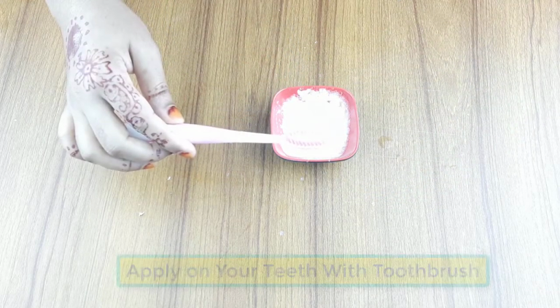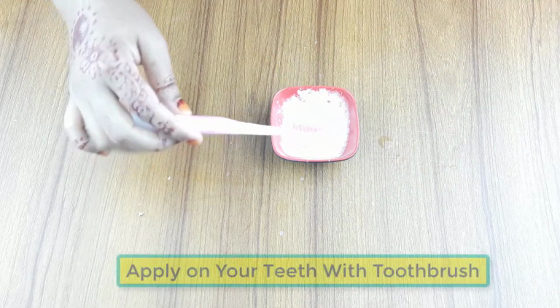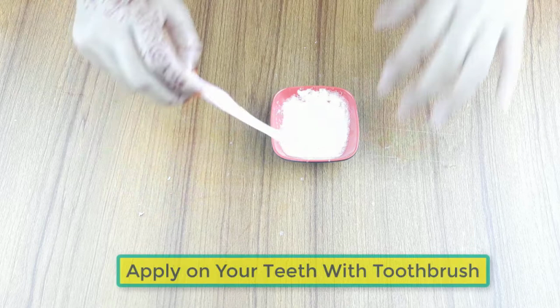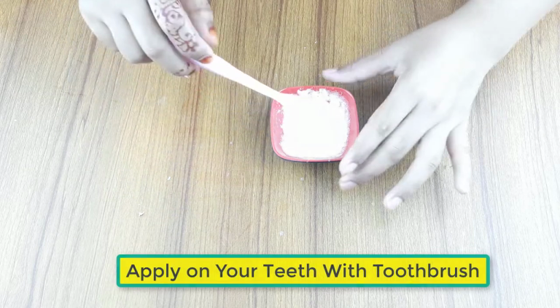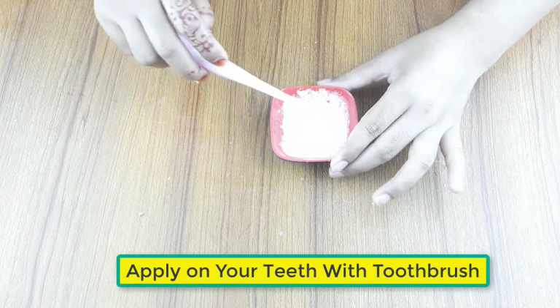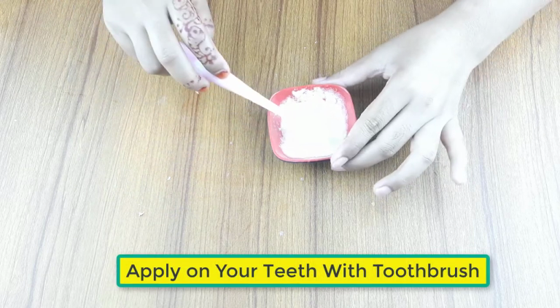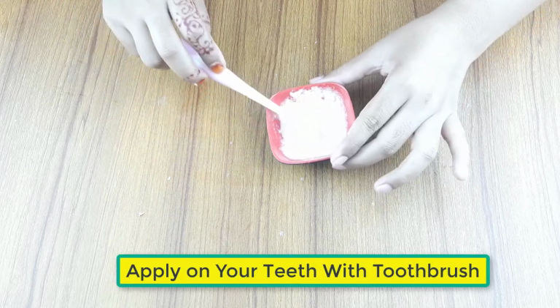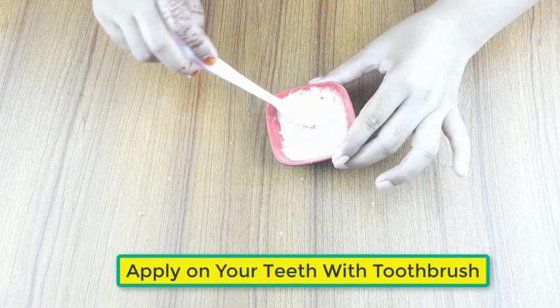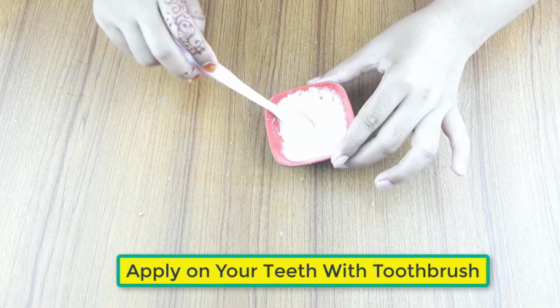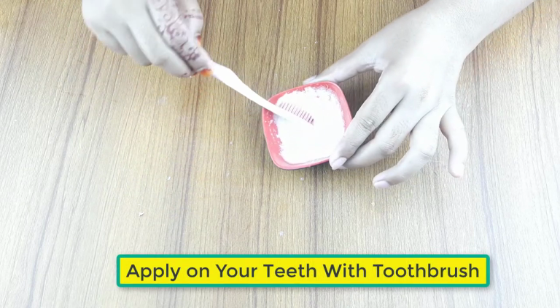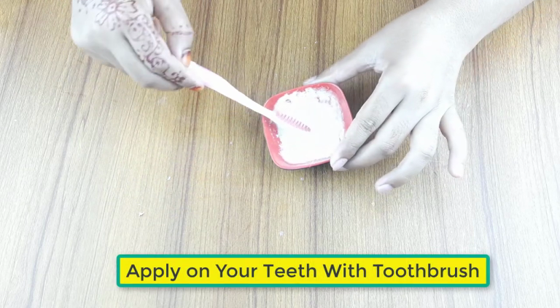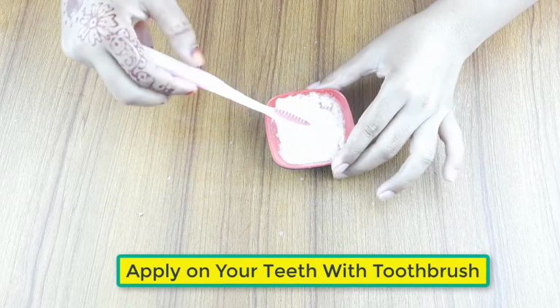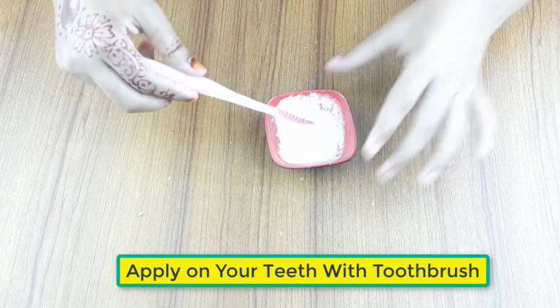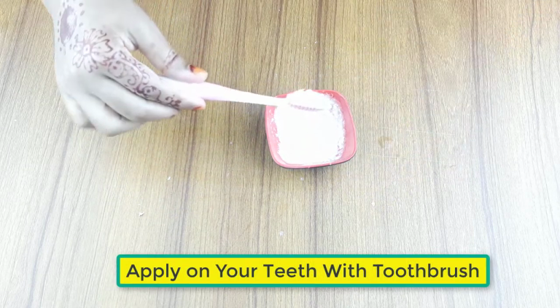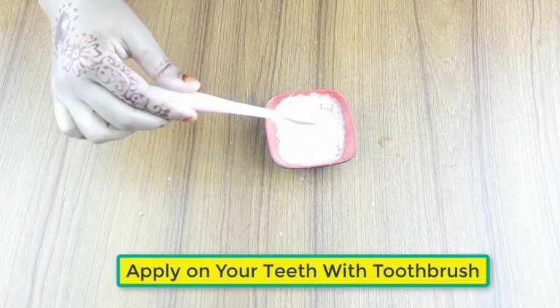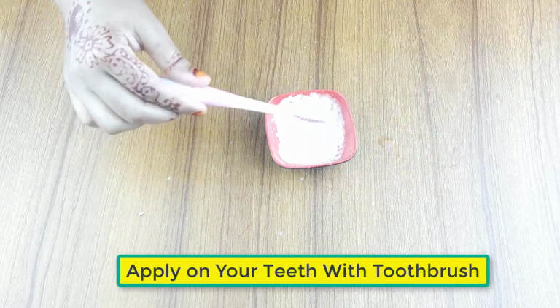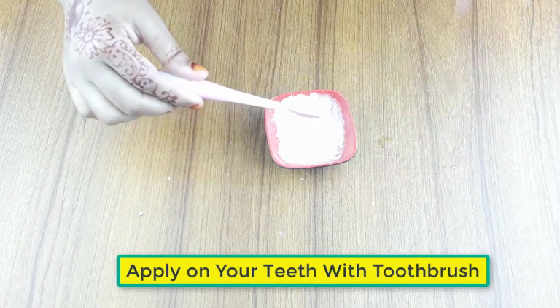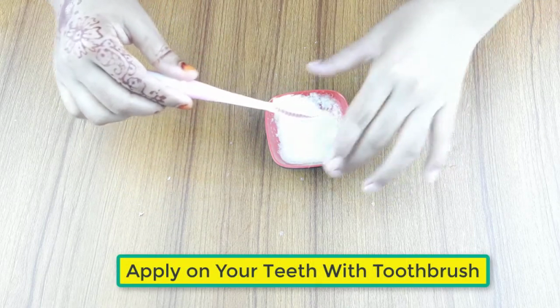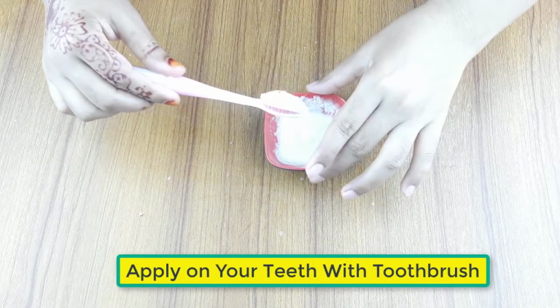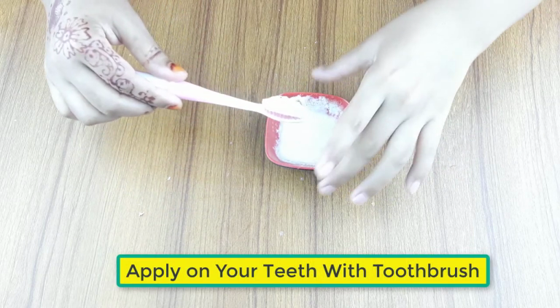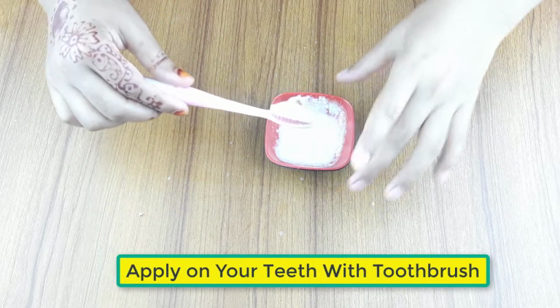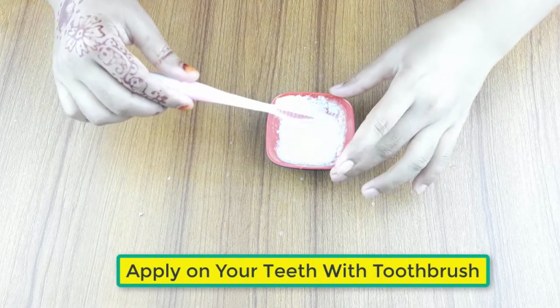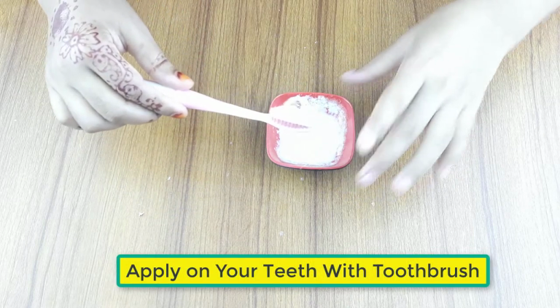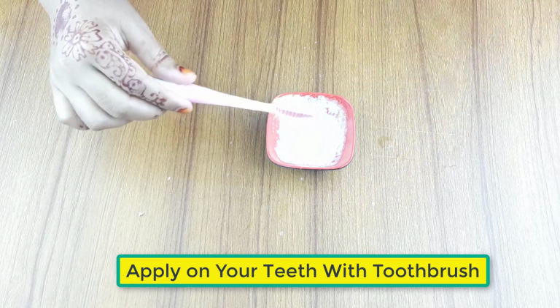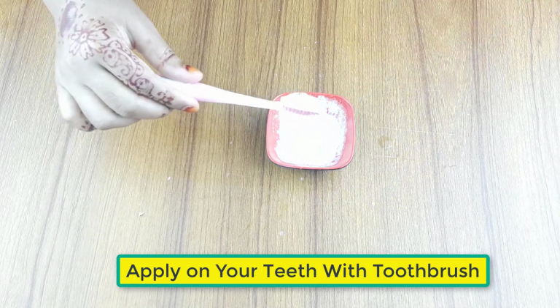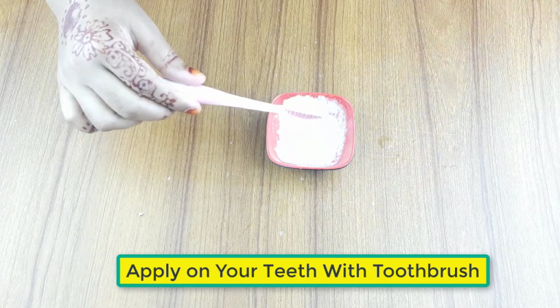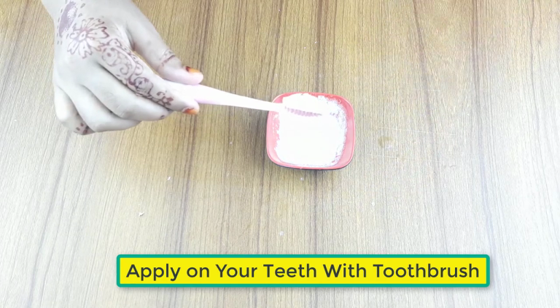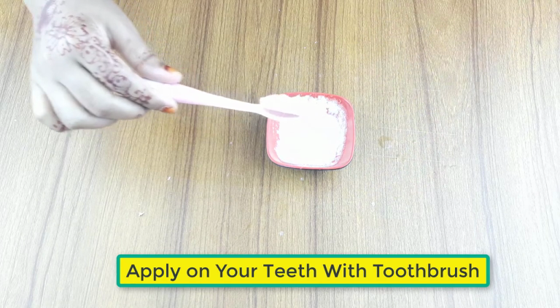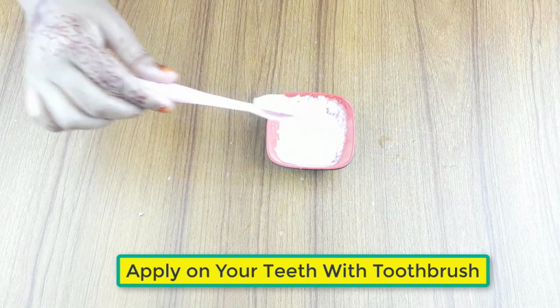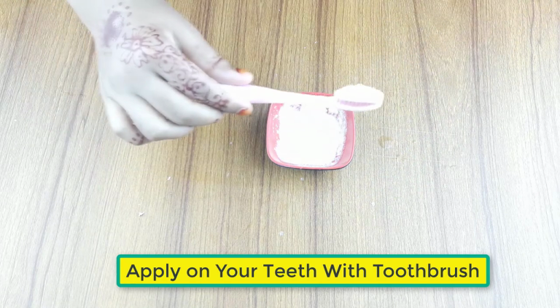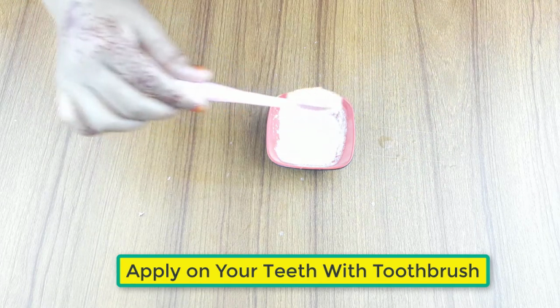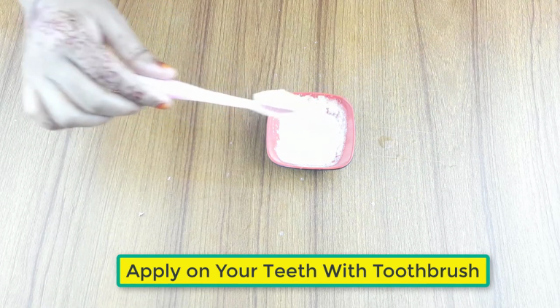Ready for use. Now apply it on your teeth with a clean brush. Use it daily two times for better results.